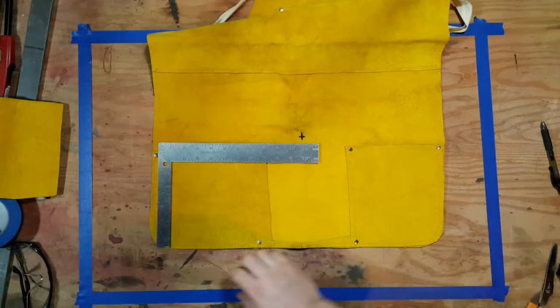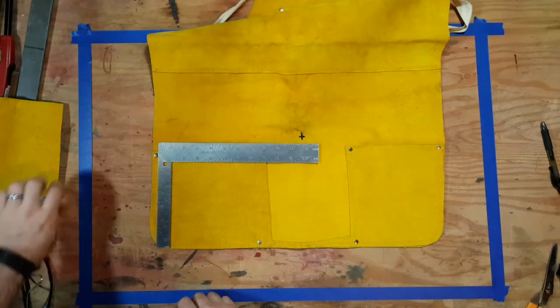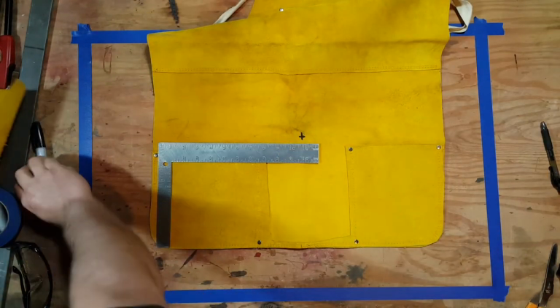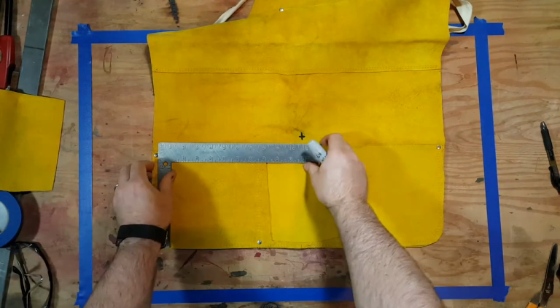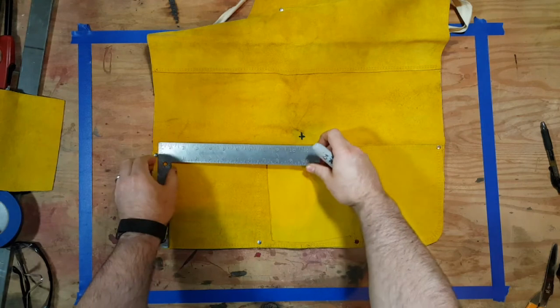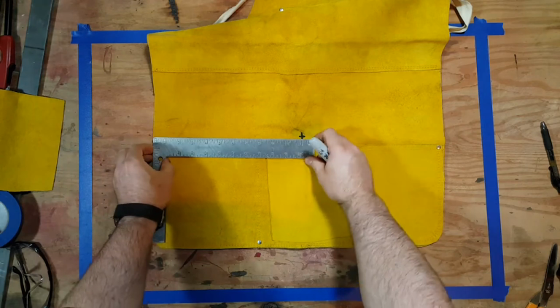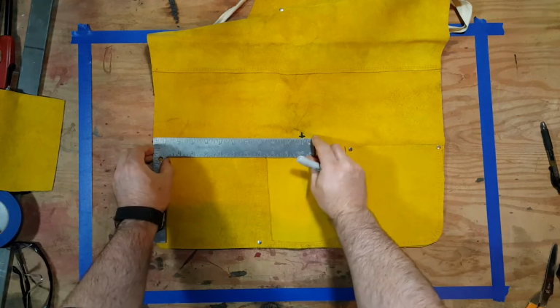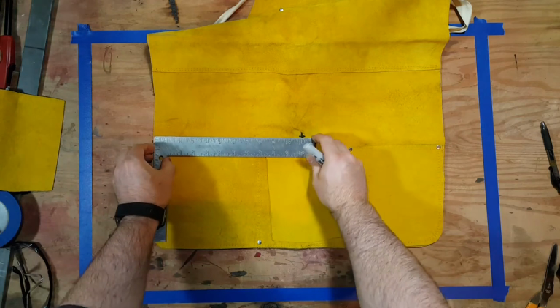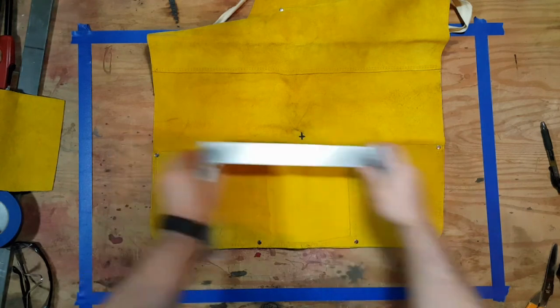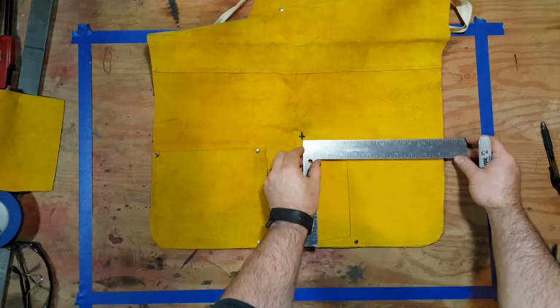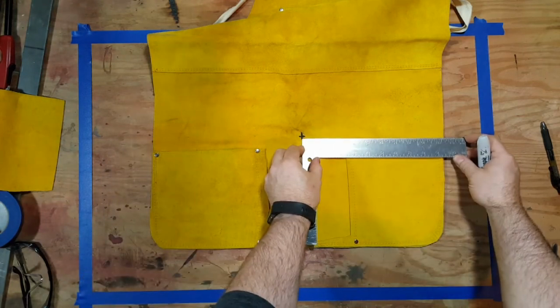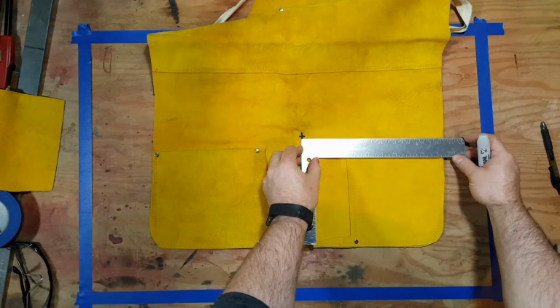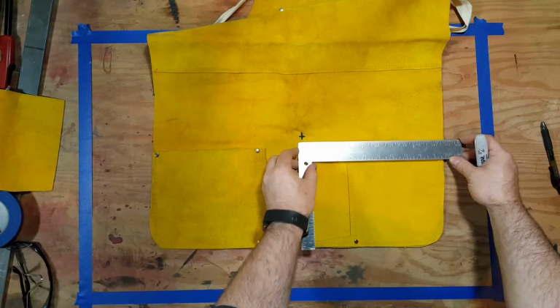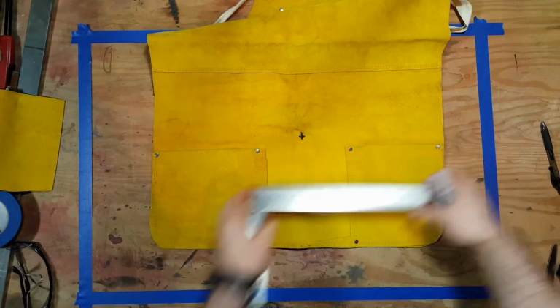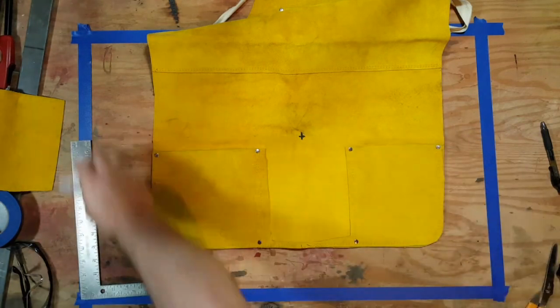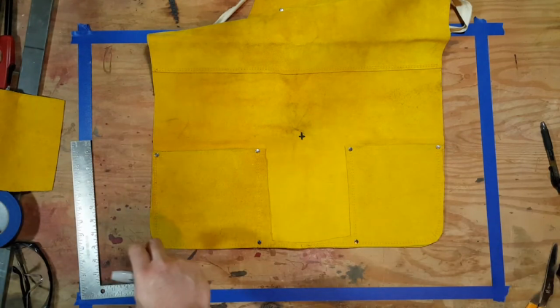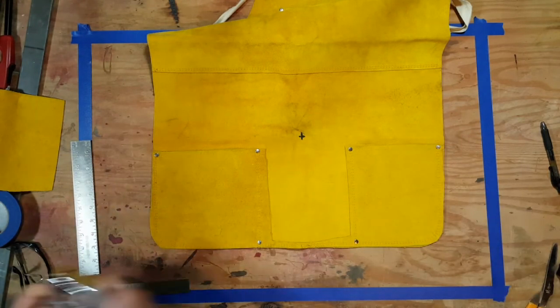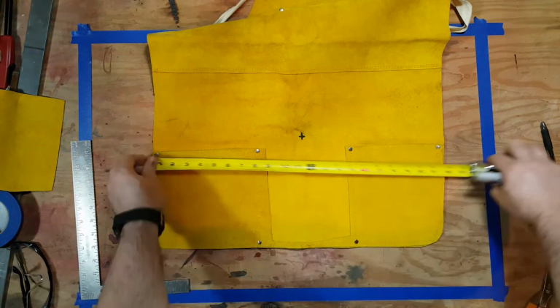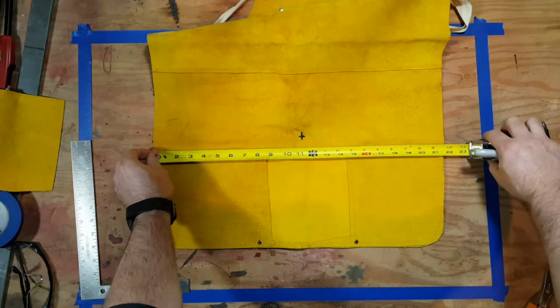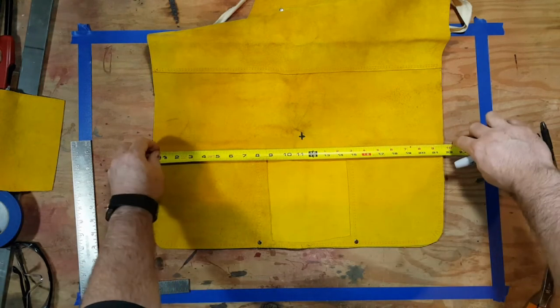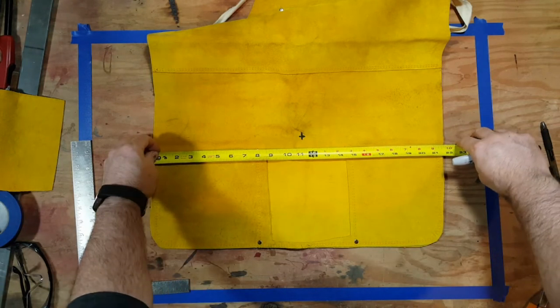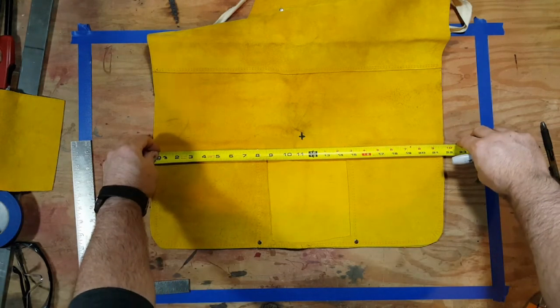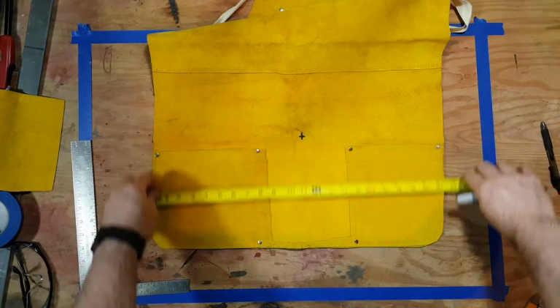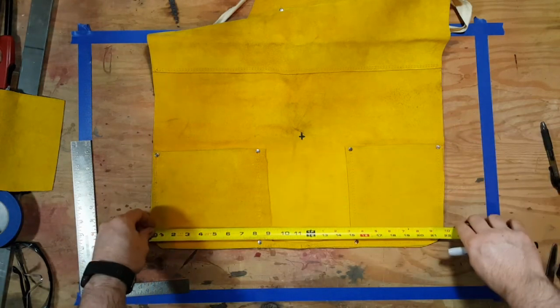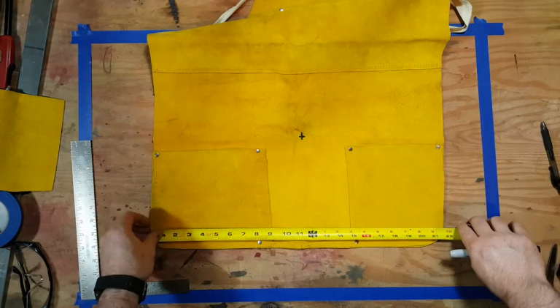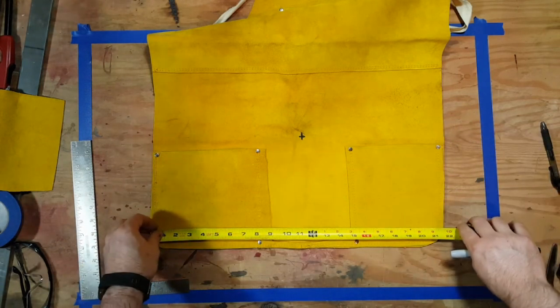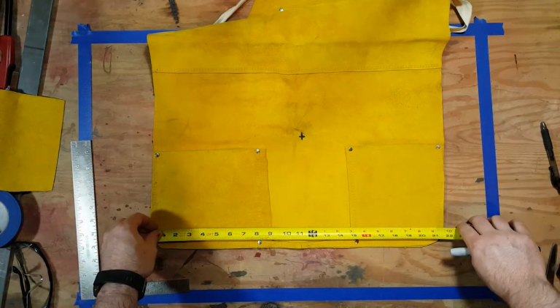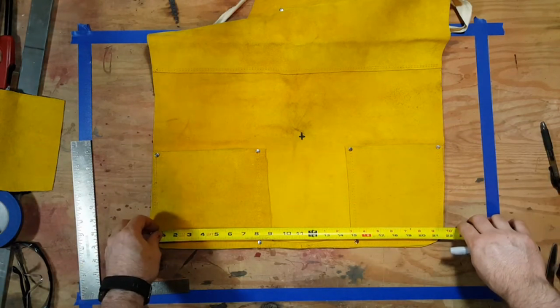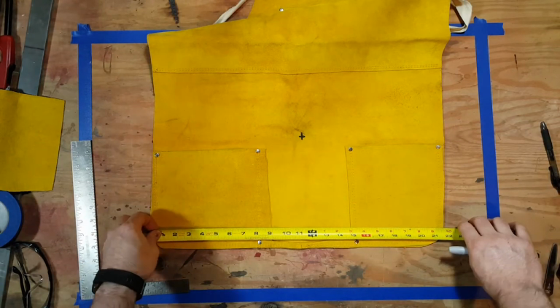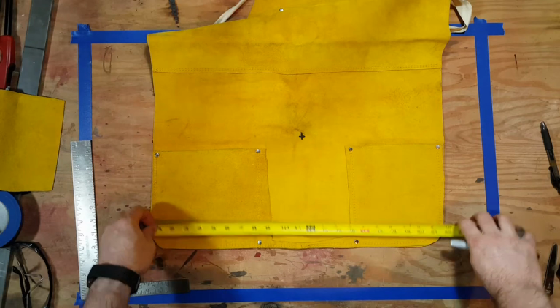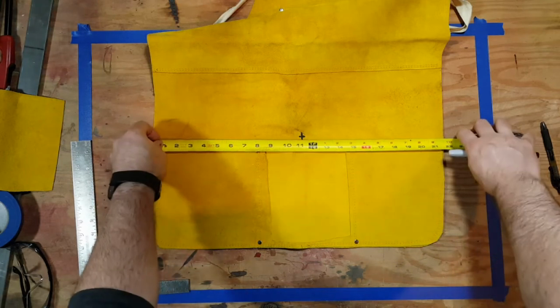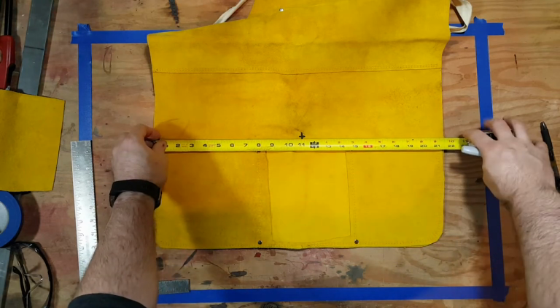Removing the pocket will also provide some leather that we'll use here shortly. Now that the pocket's removed, I'm measuring the apron and I'm going to draw a line from that X down to the bottom, dividing it equally in two. I've been a slight perfectionist here, but I don't know why.